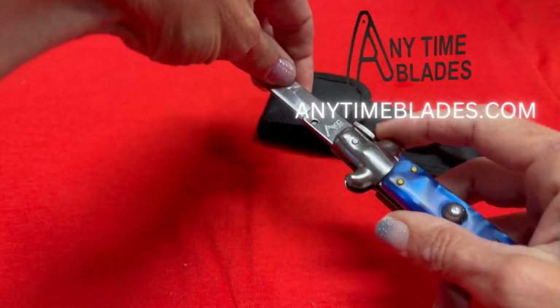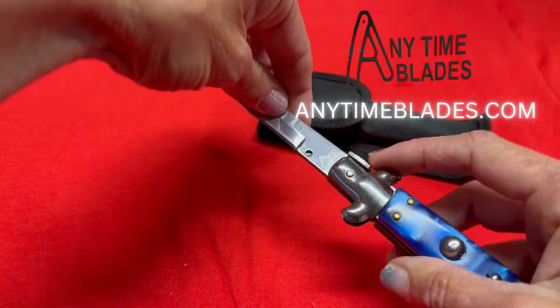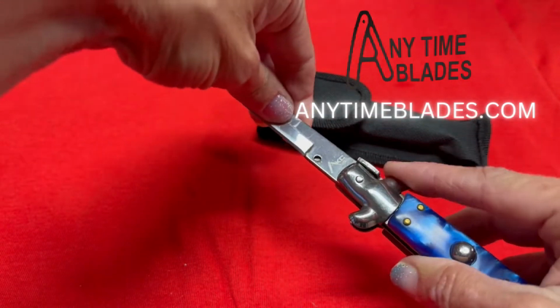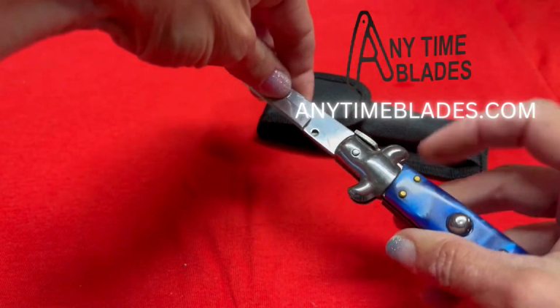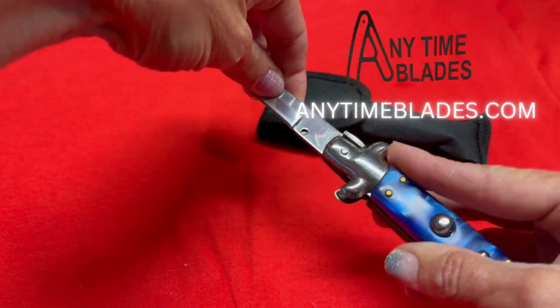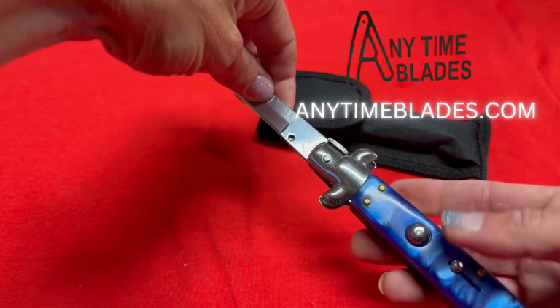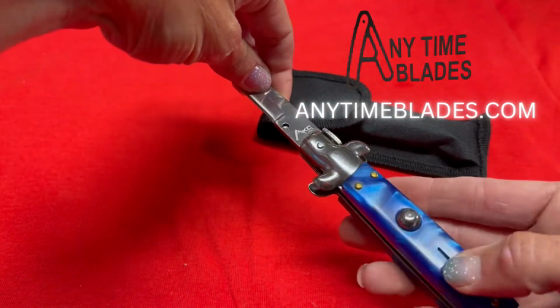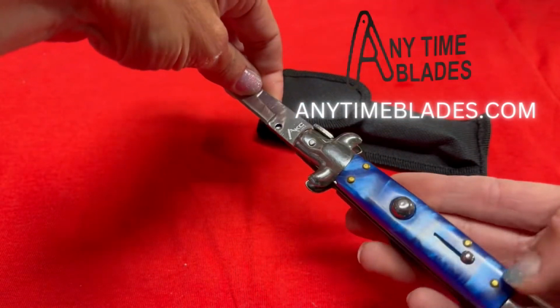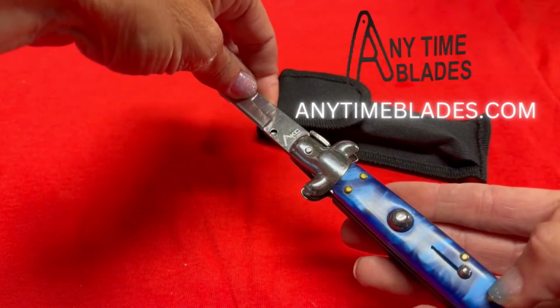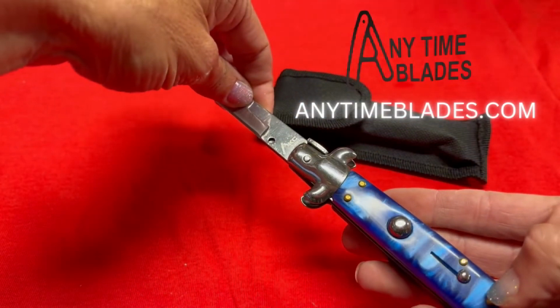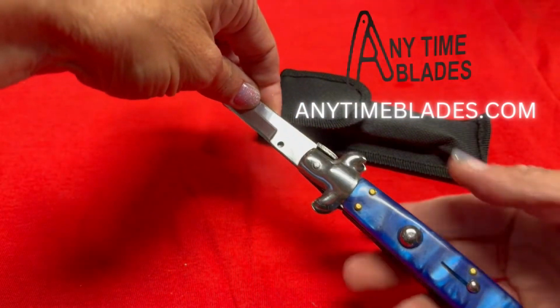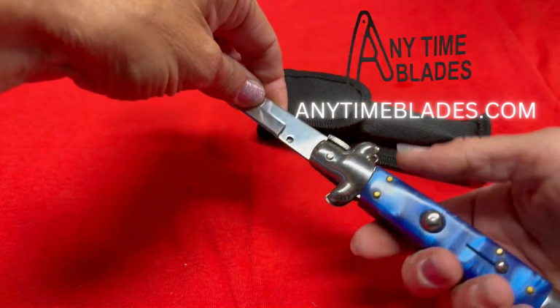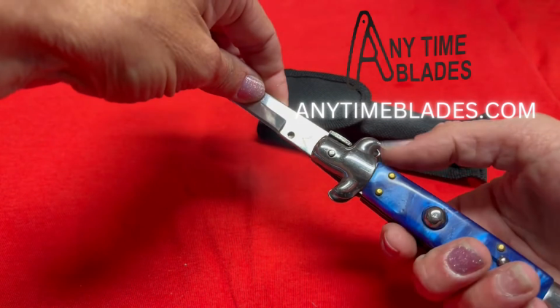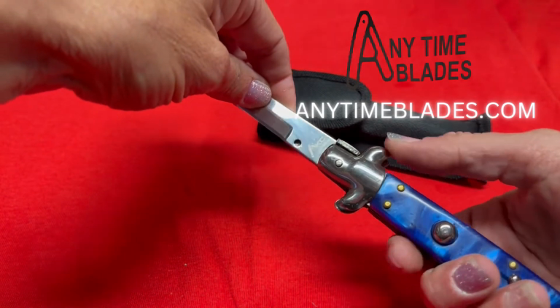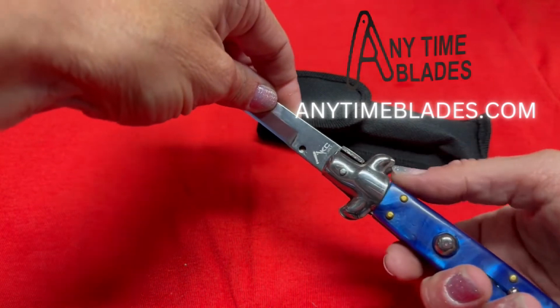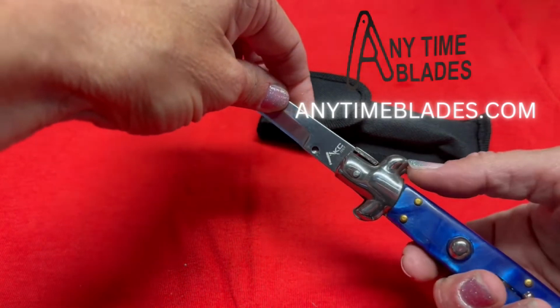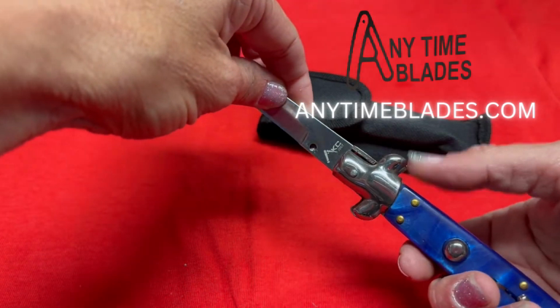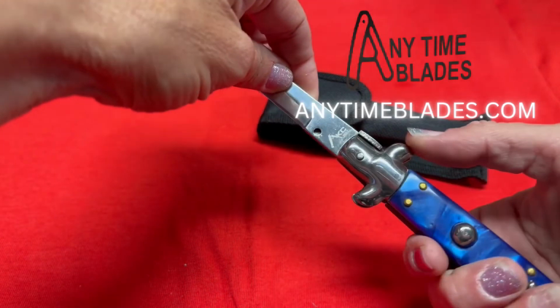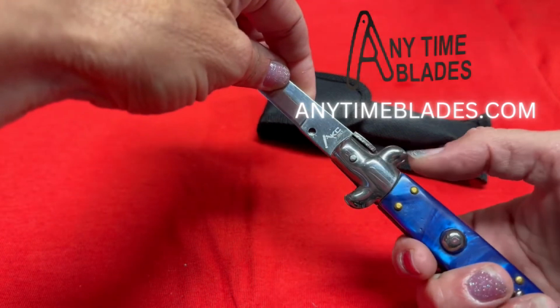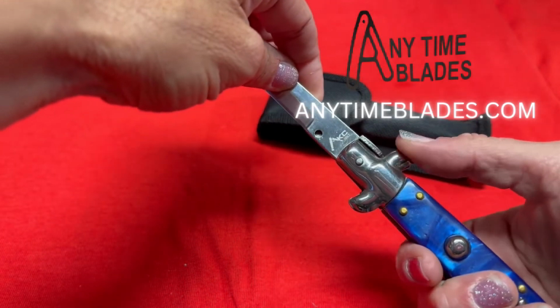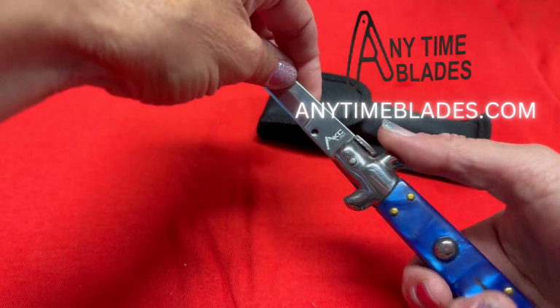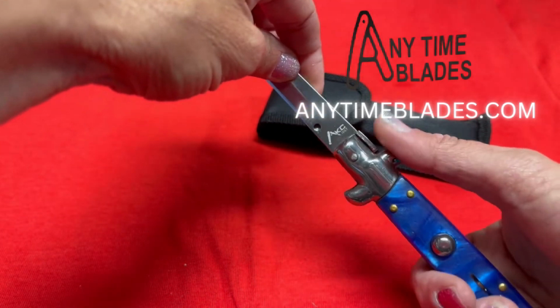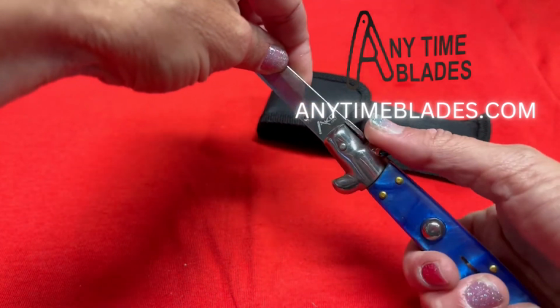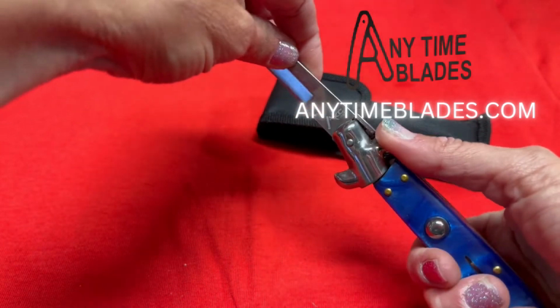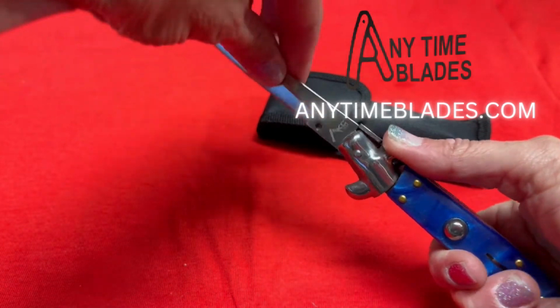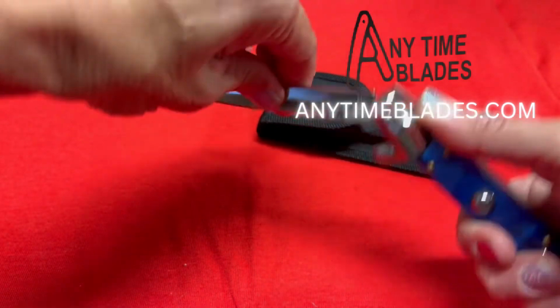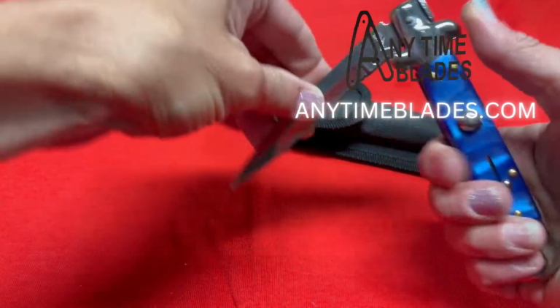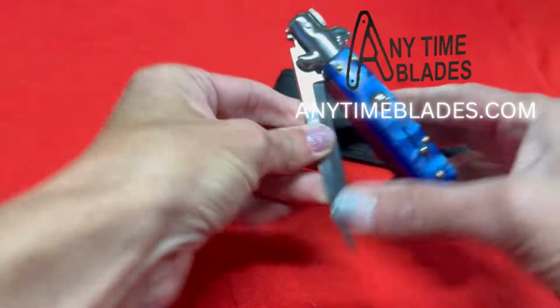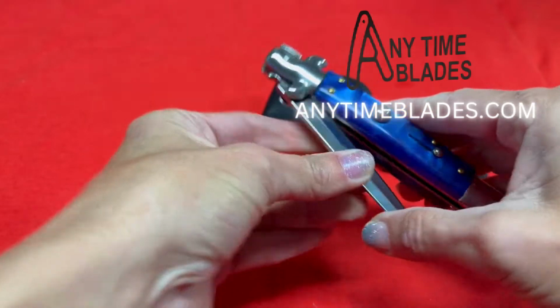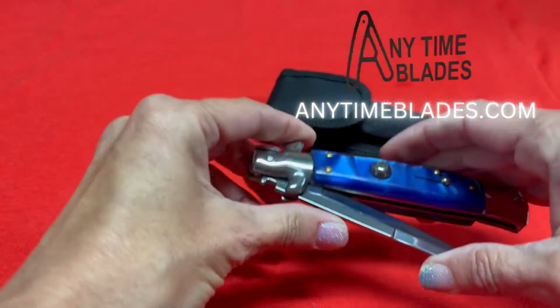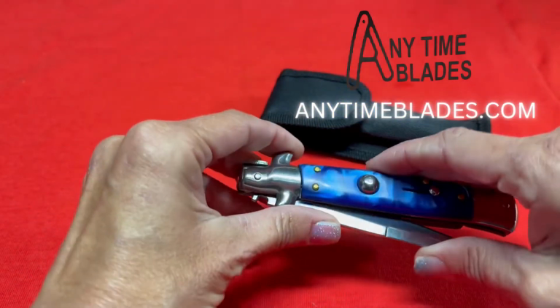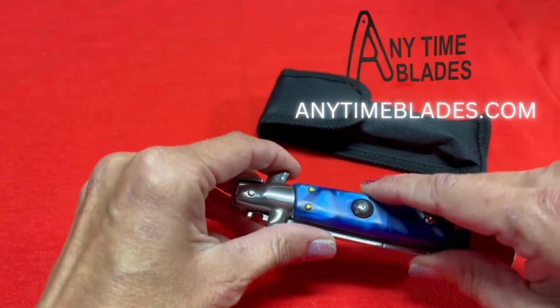Locked, and you can't release the blade. Unlocked. To release the blade, you press this front and it releases the blade.